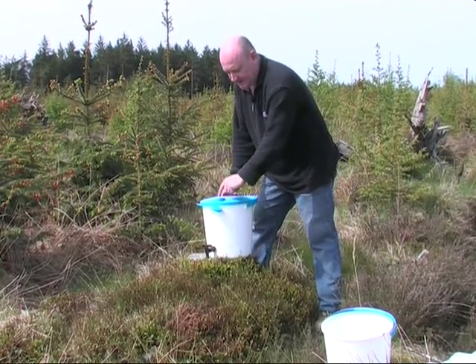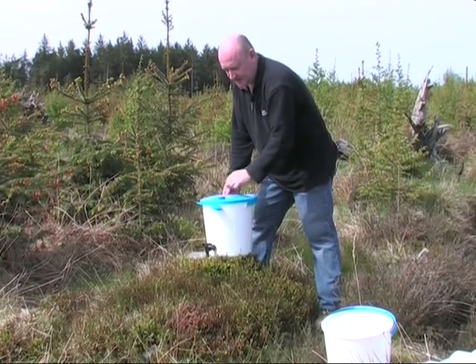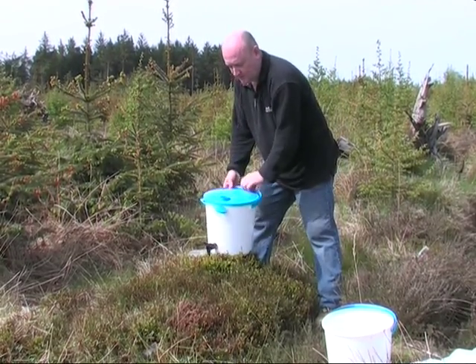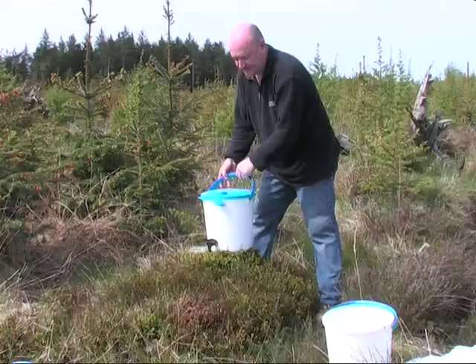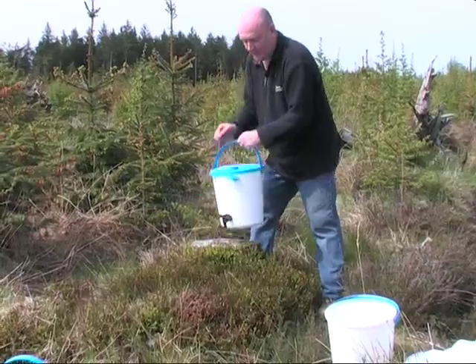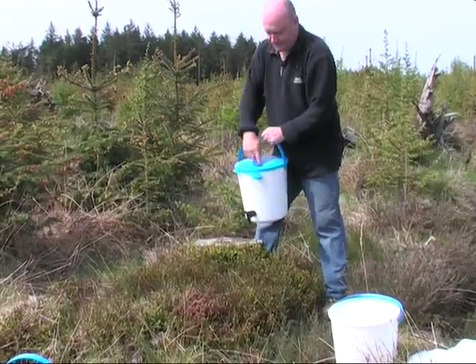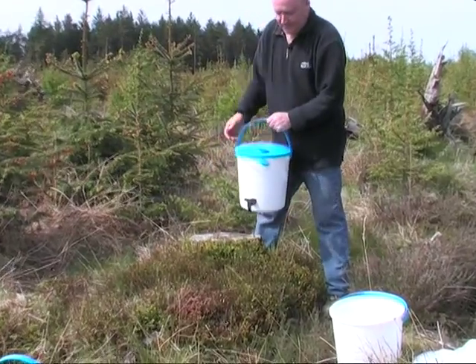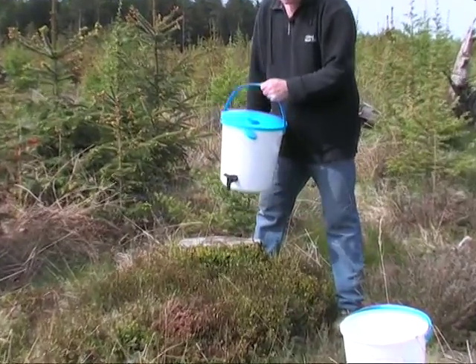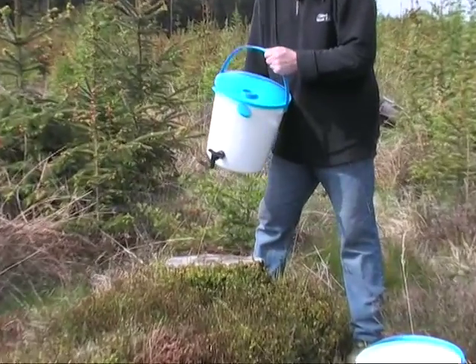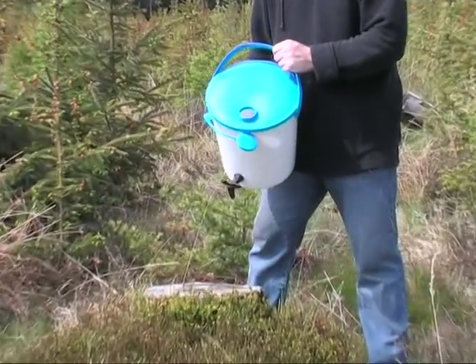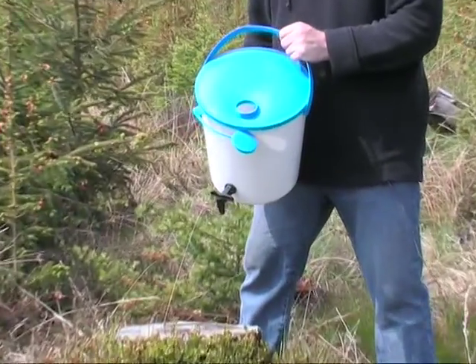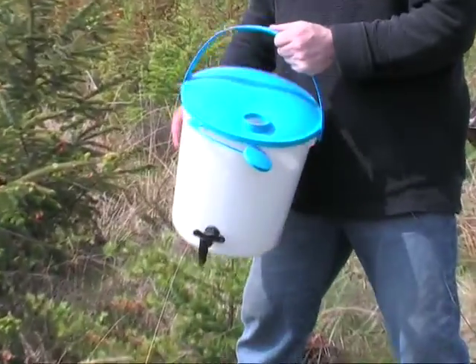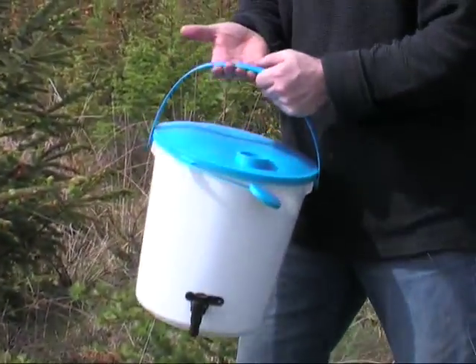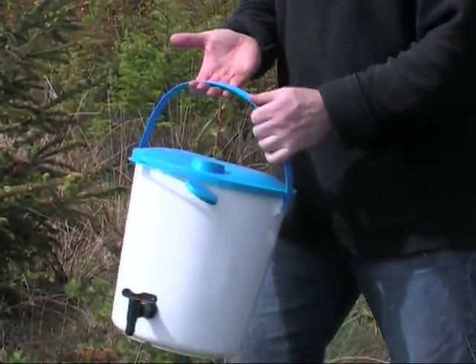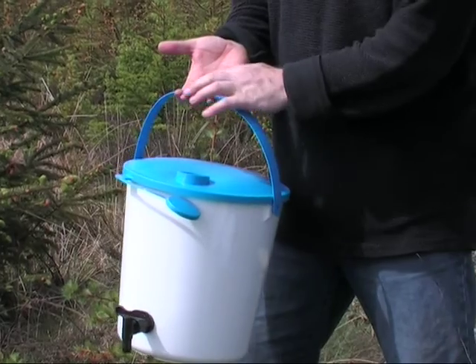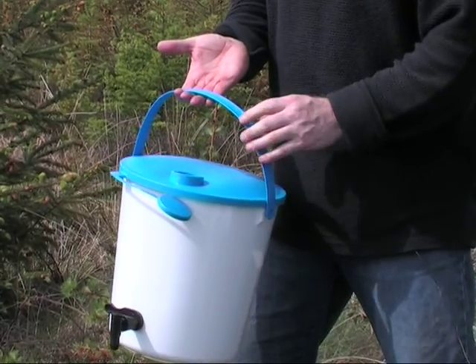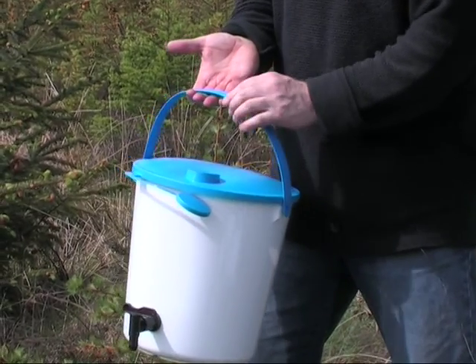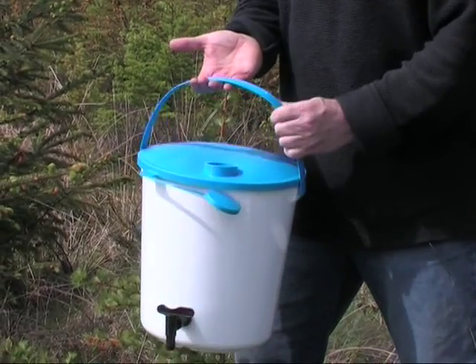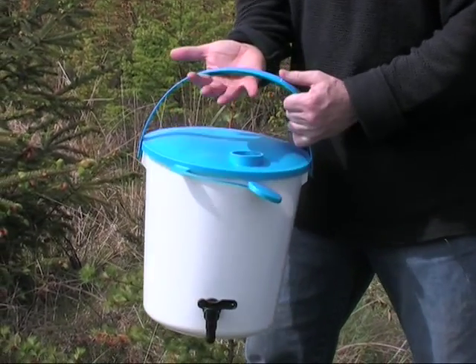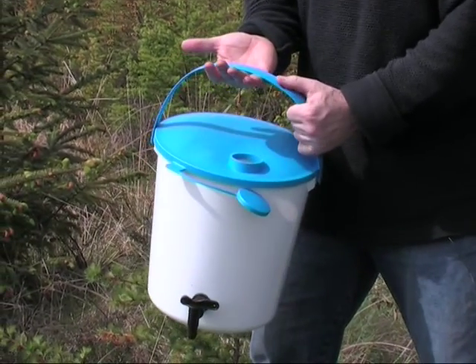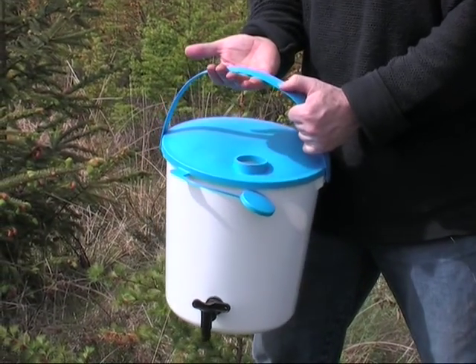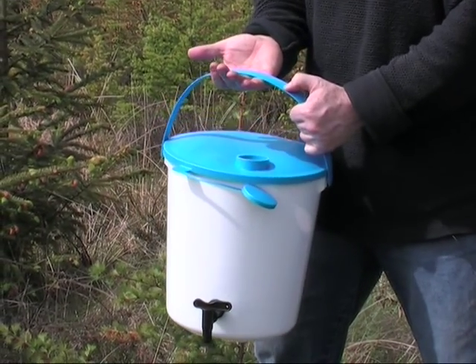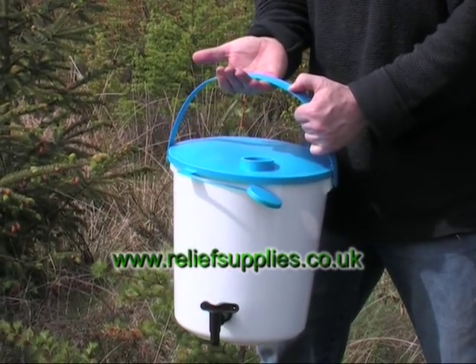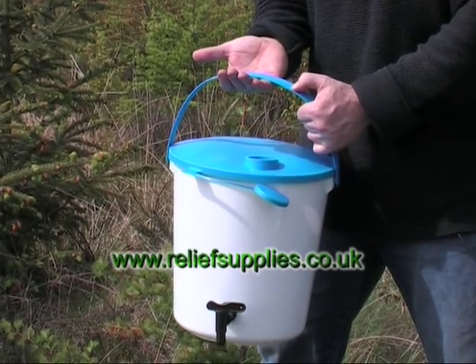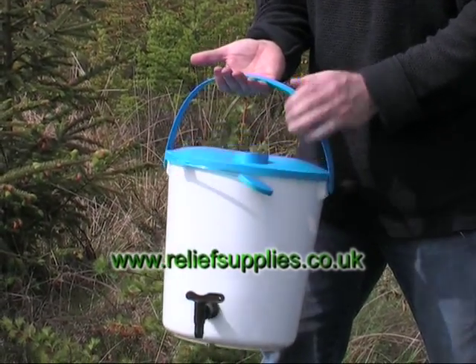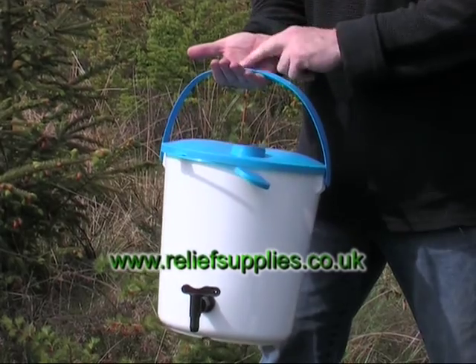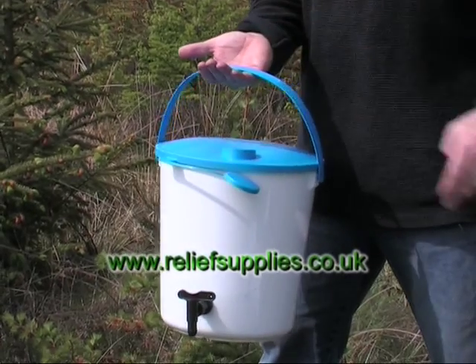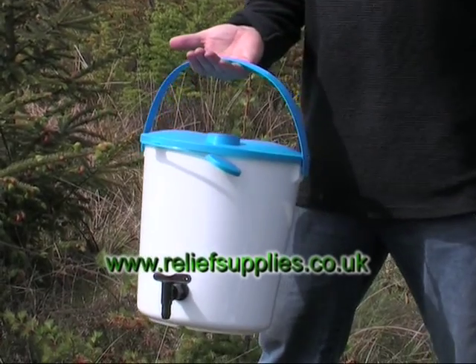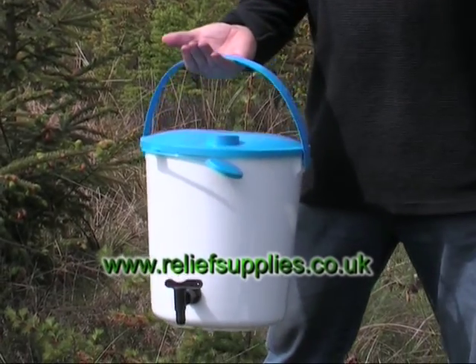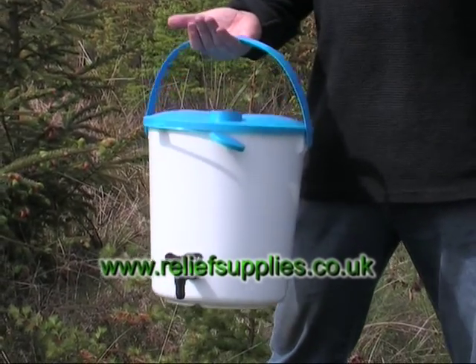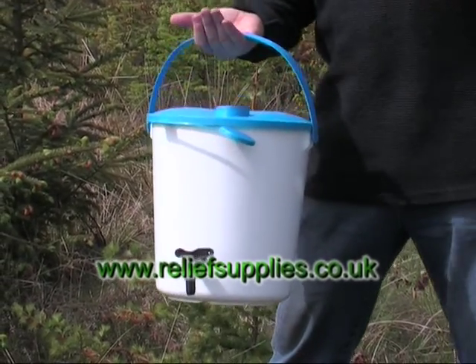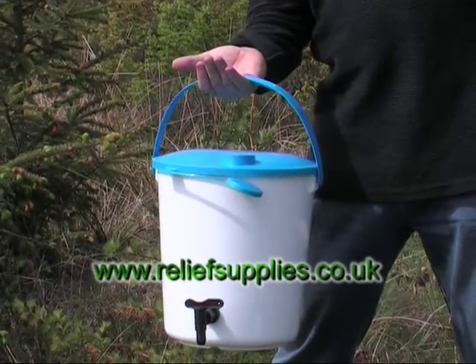This allows for ease of pouring and also allows for filling. The handle itself is very wide, which means it spreads the load. If you're carrying the water for any distance, it is very easy to carry around the metal handle.